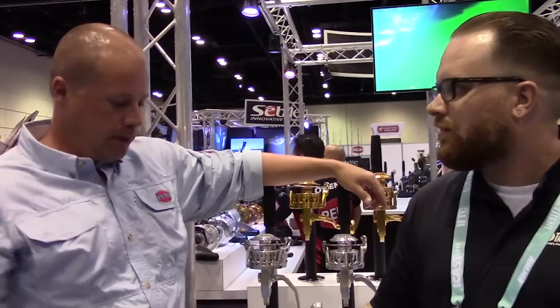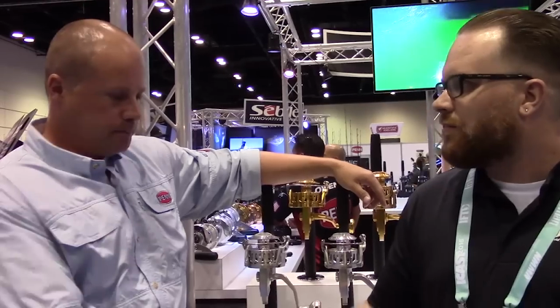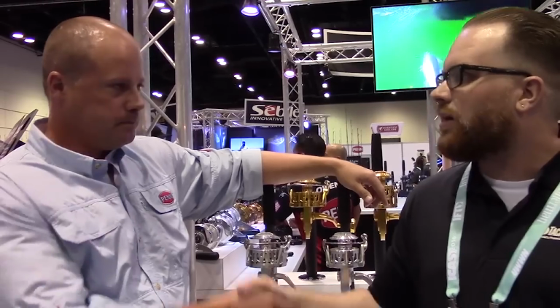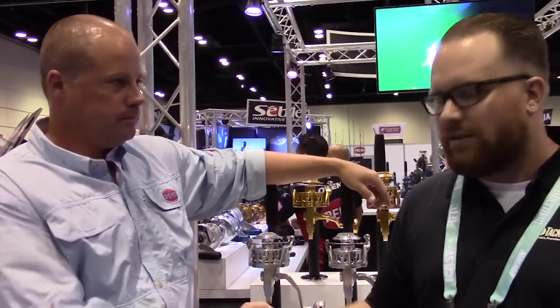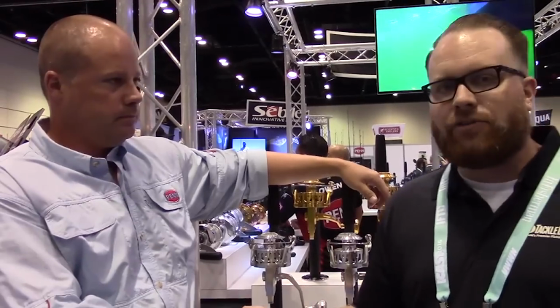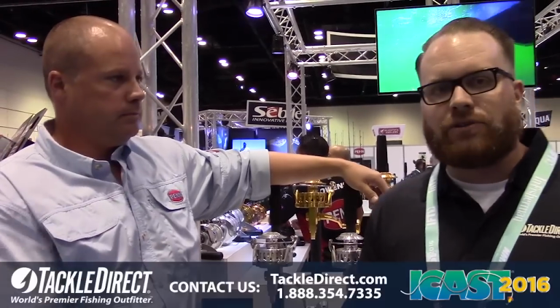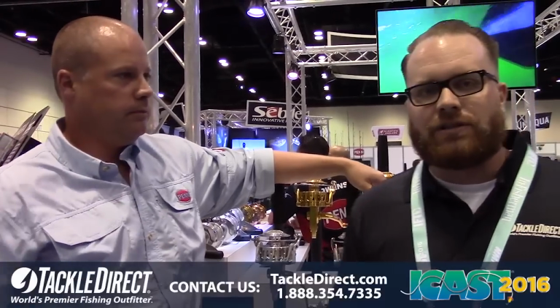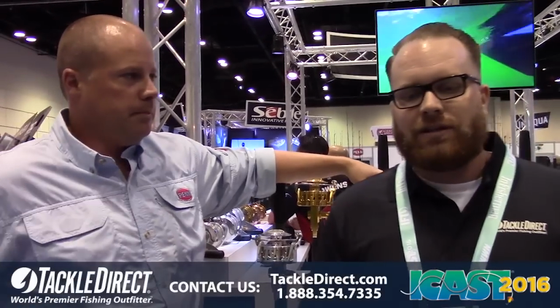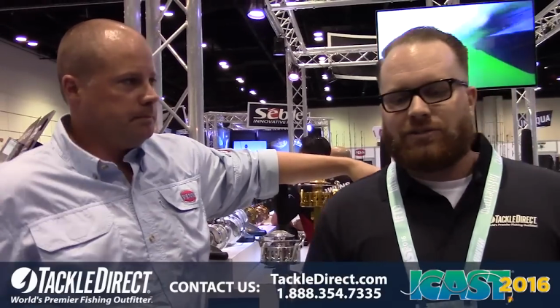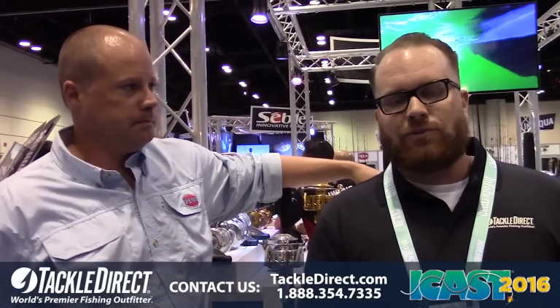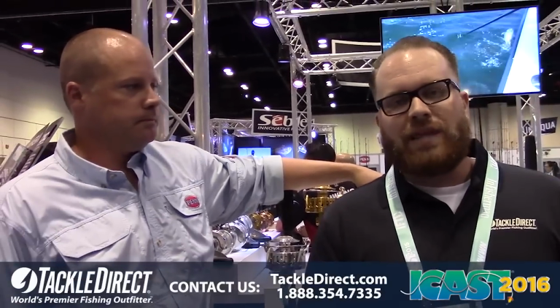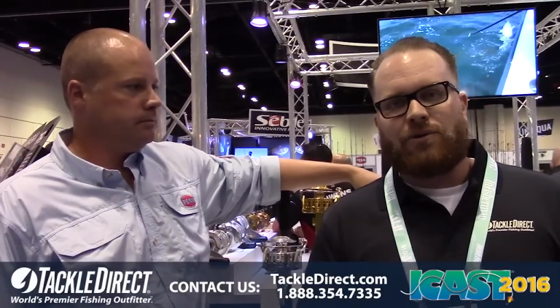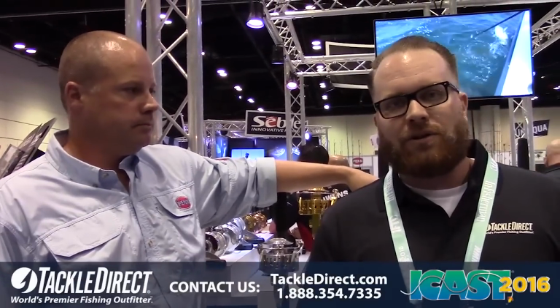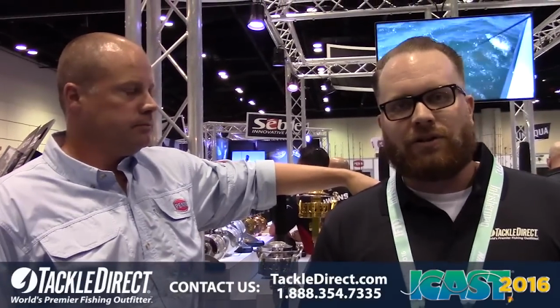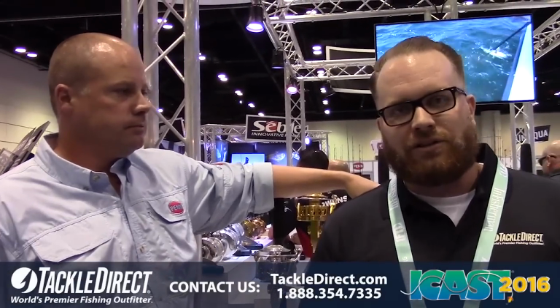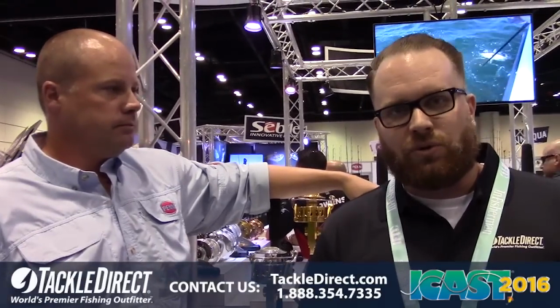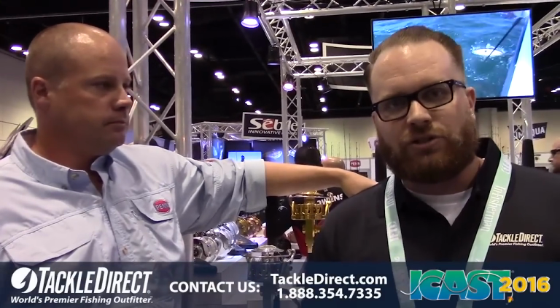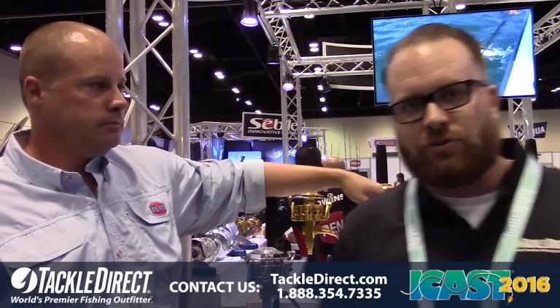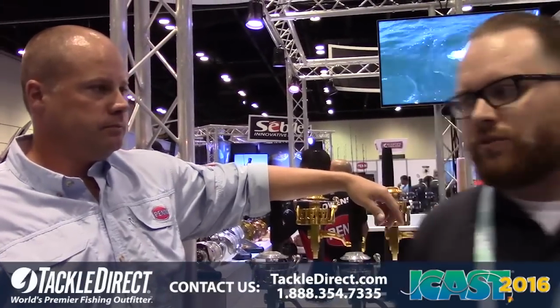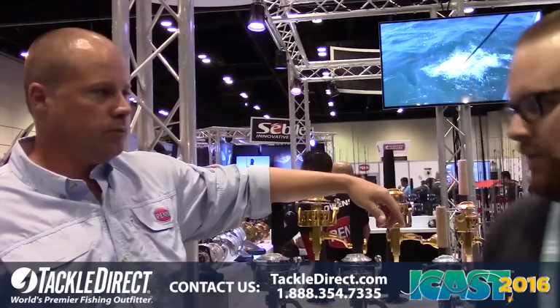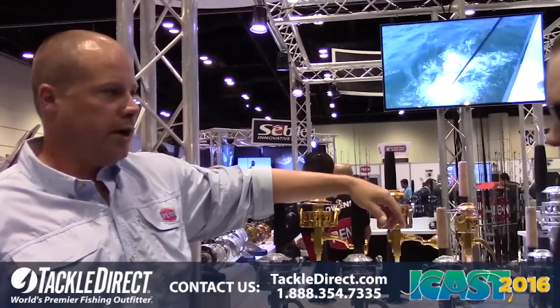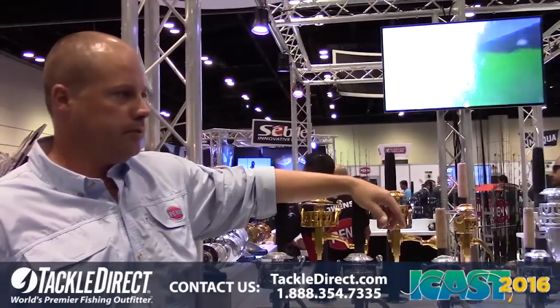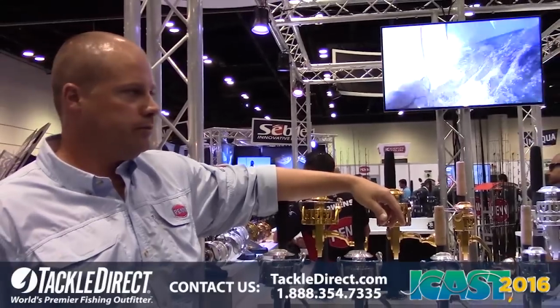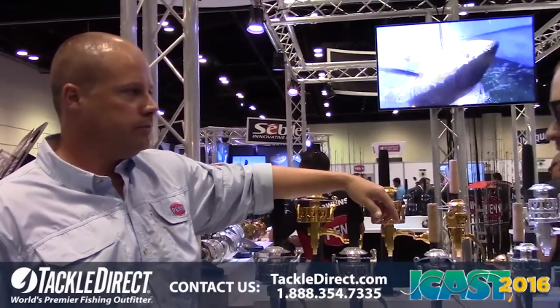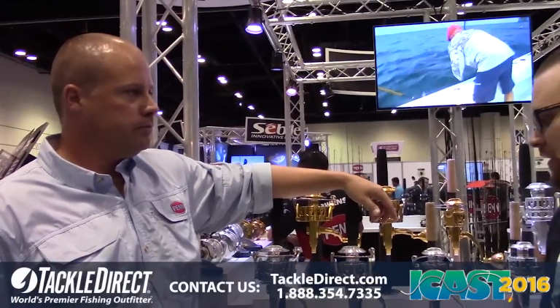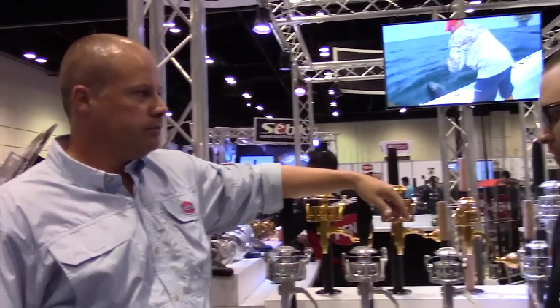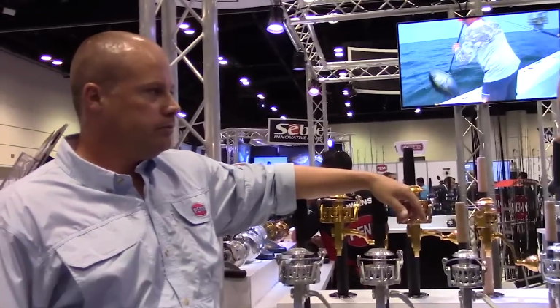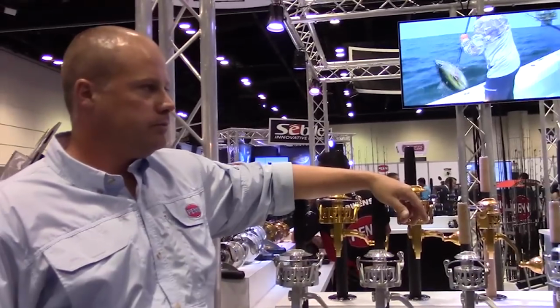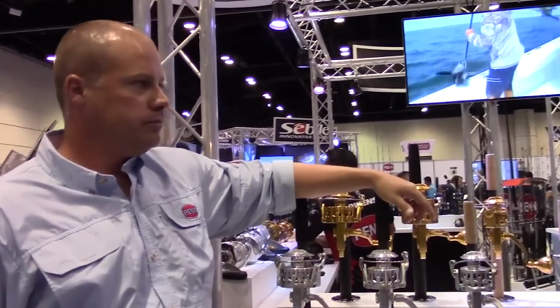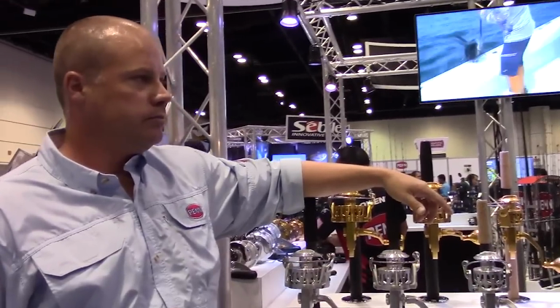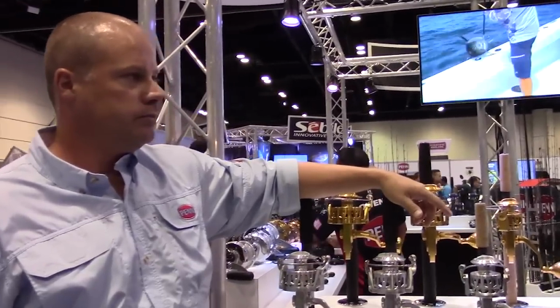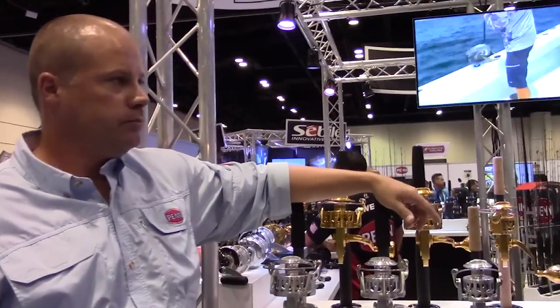Mike, thank you for doing this. So now we're going to look at the Torque 2, which is new from Penn. They just refreshed their original Torque.